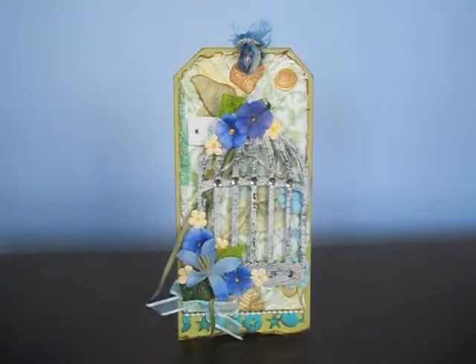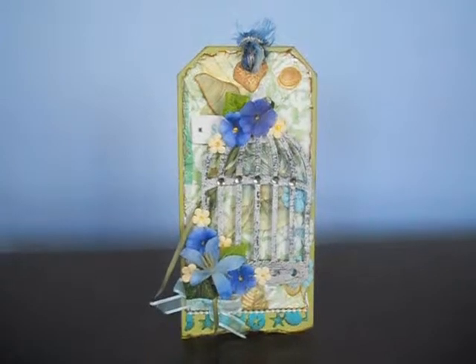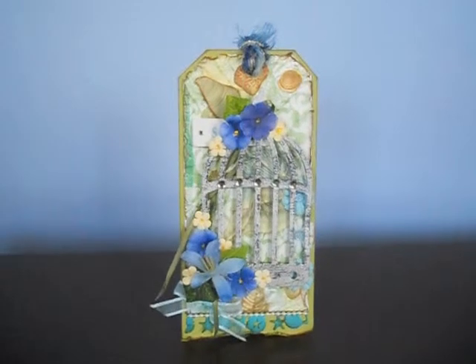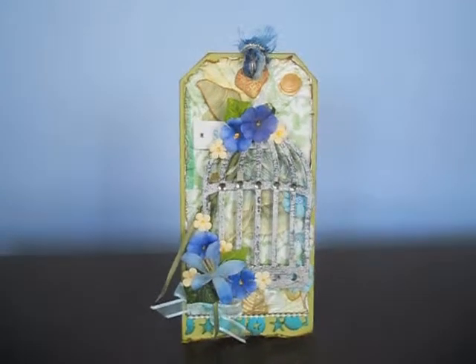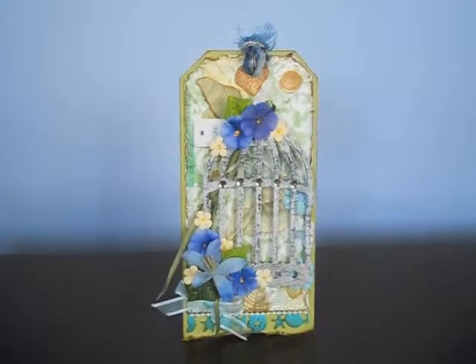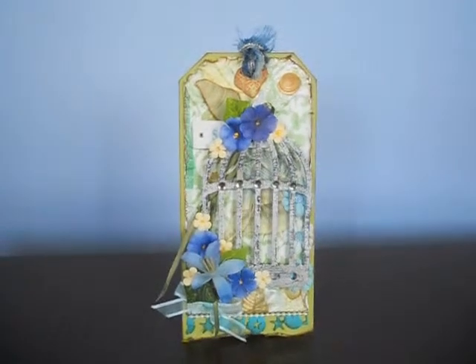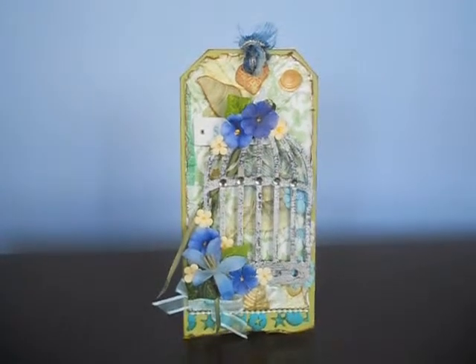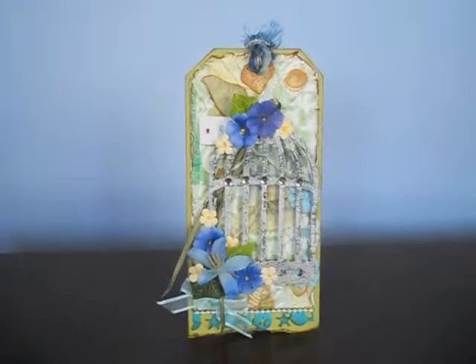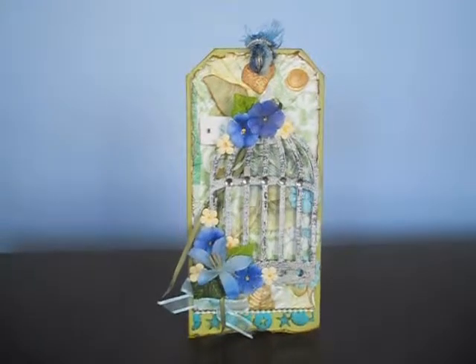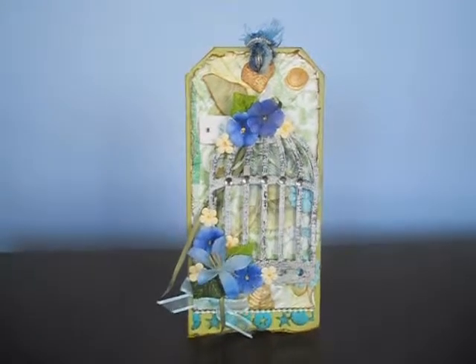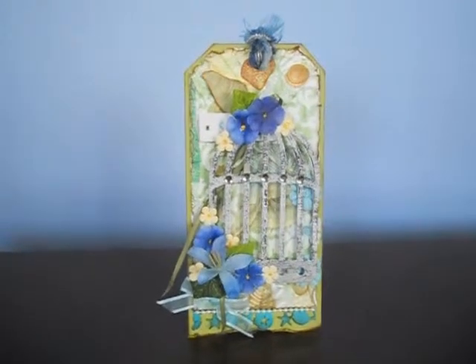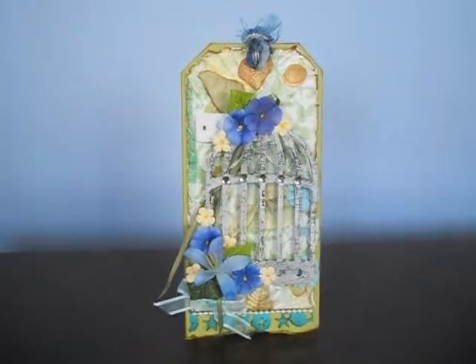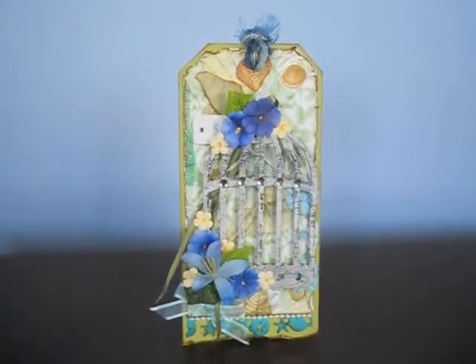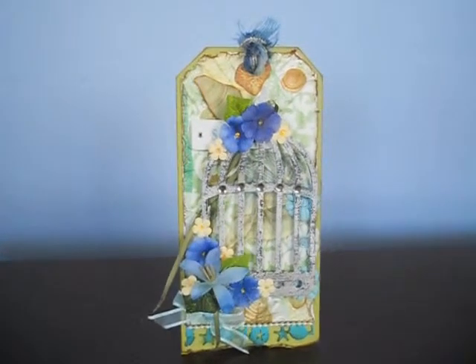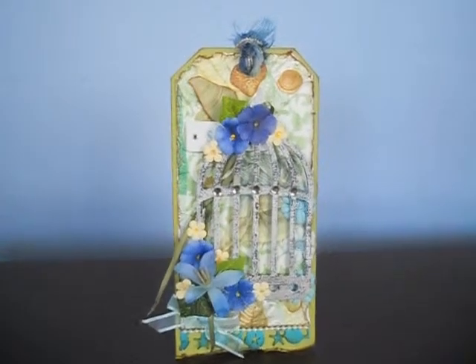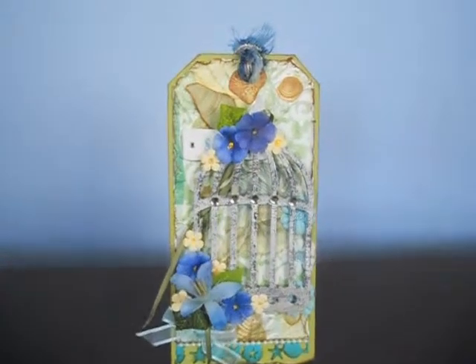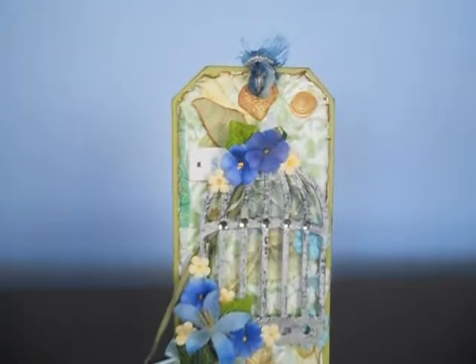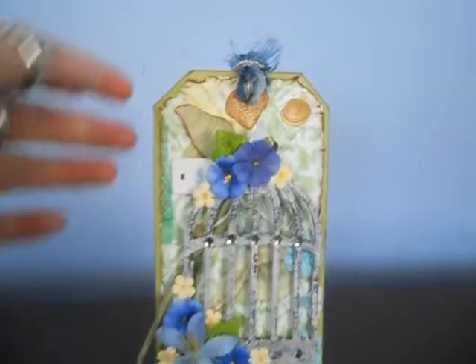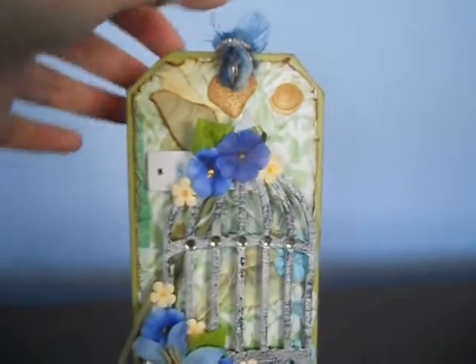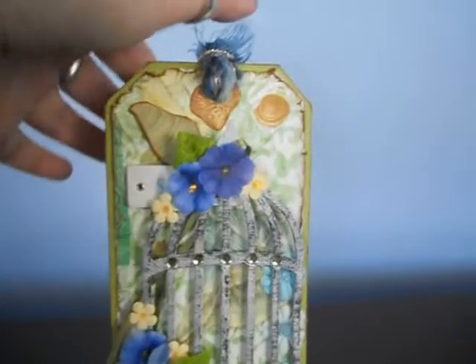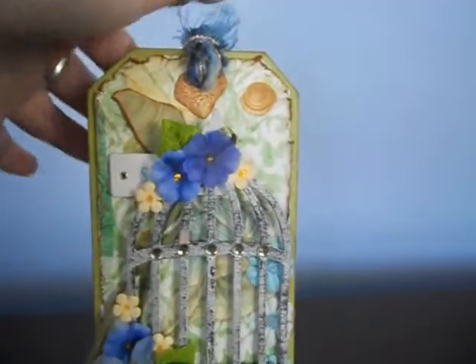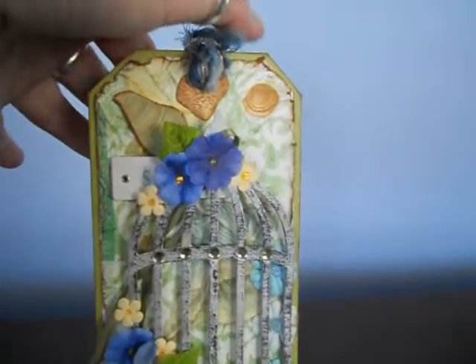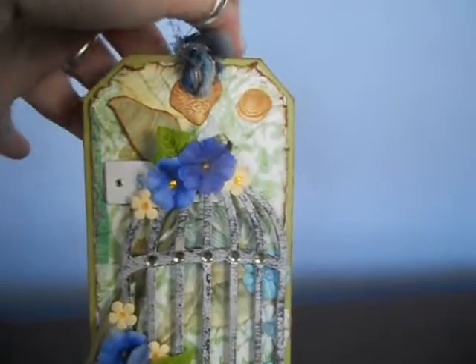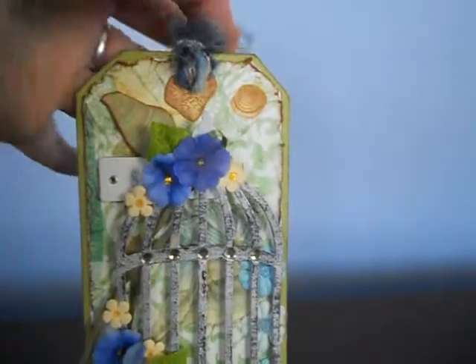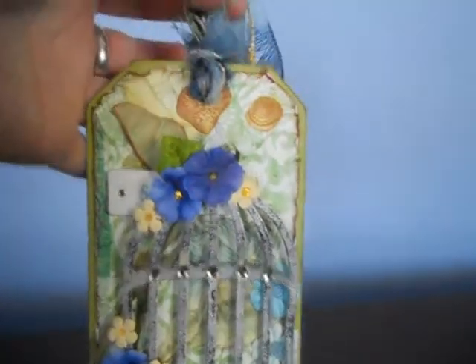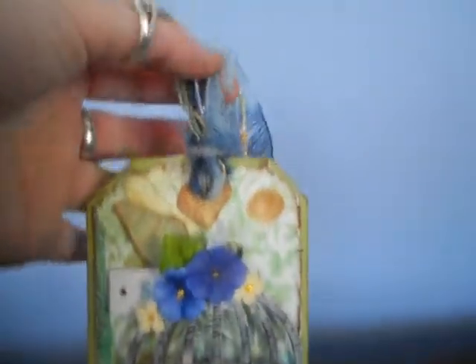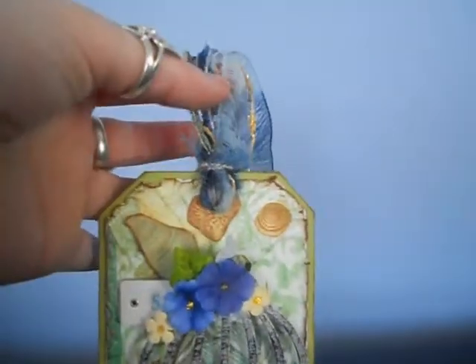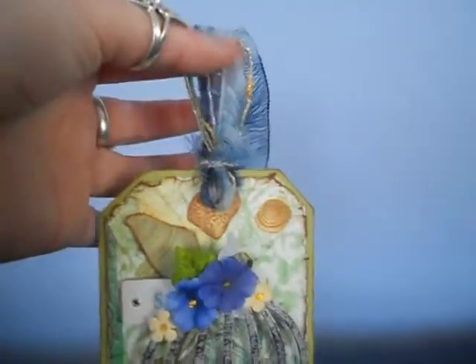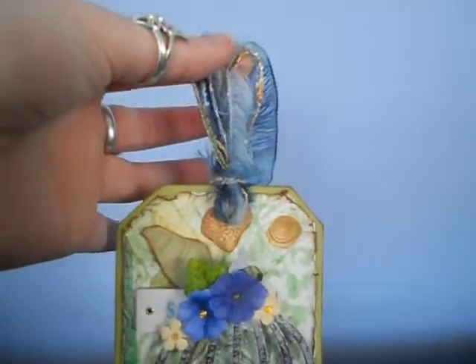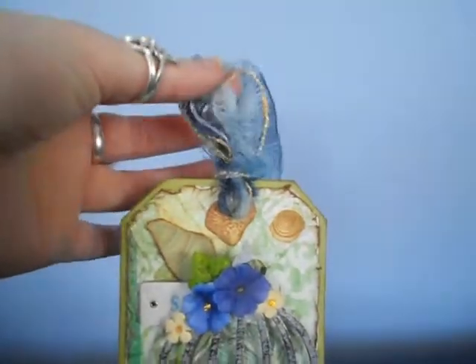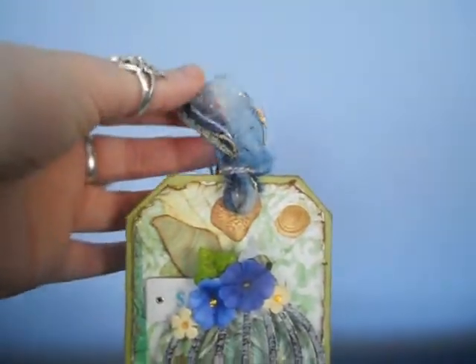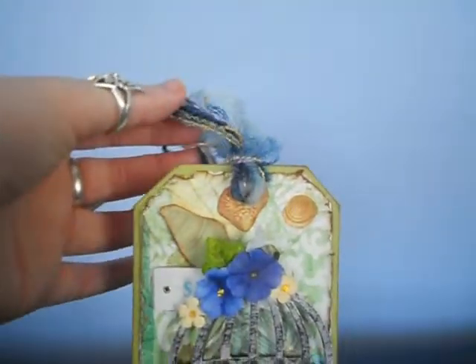Thank you so much Deb. It's absolutely gorgeous. What she's actually done is, as you can see, the gorgeous fibers up there. Aren't they lovely?